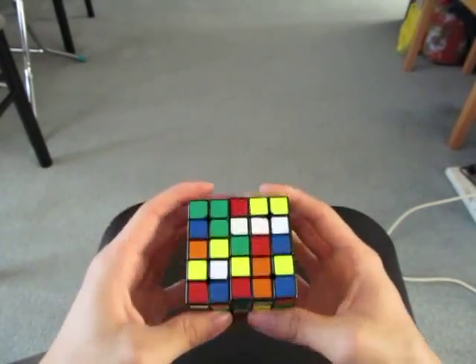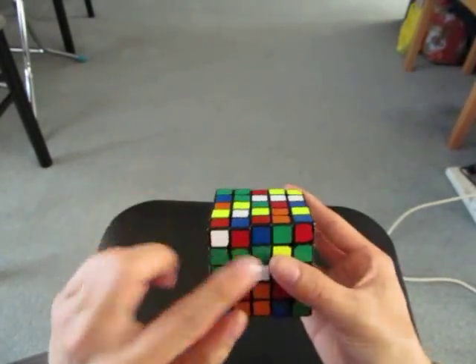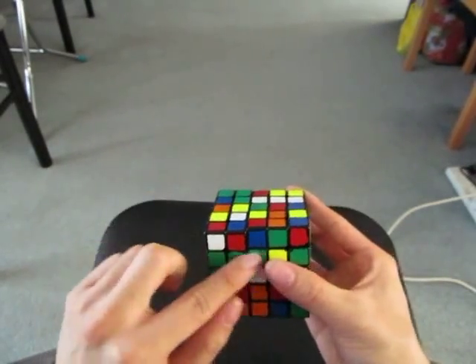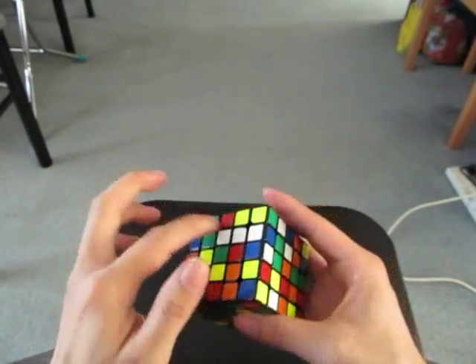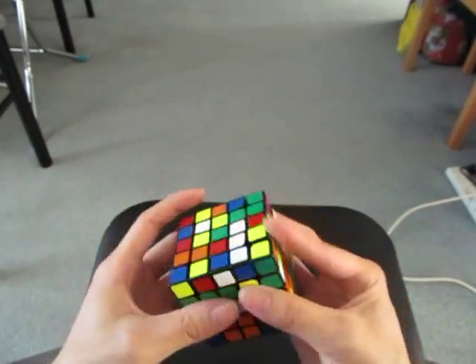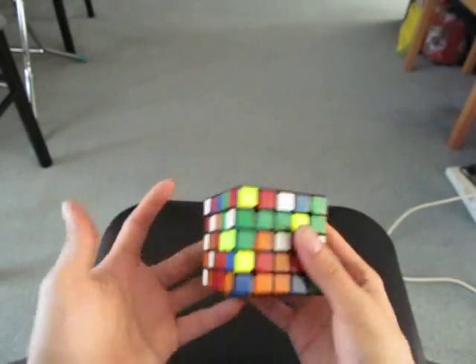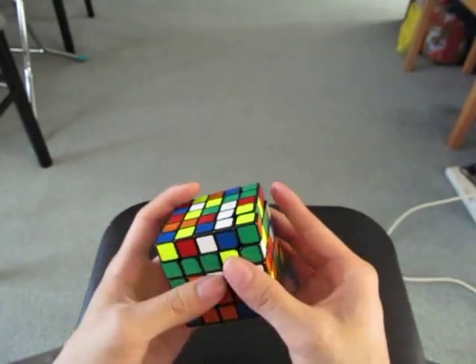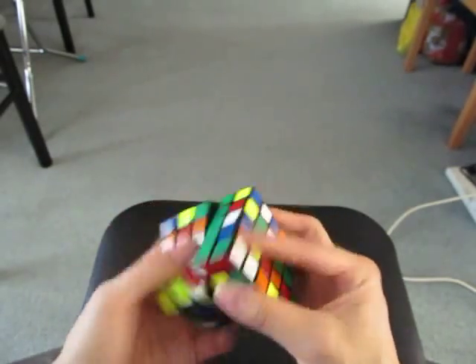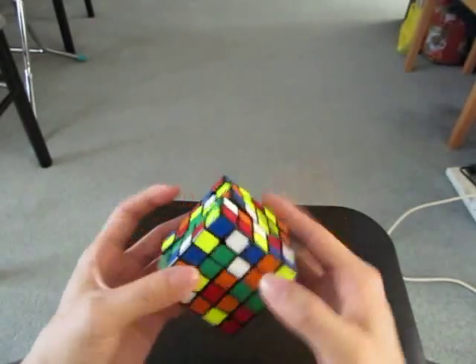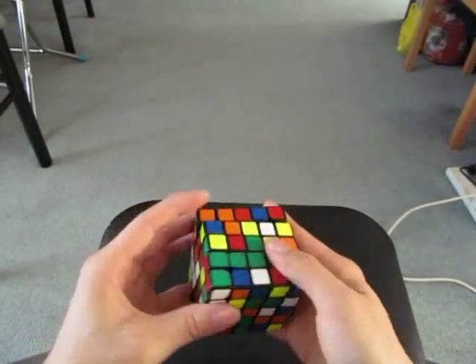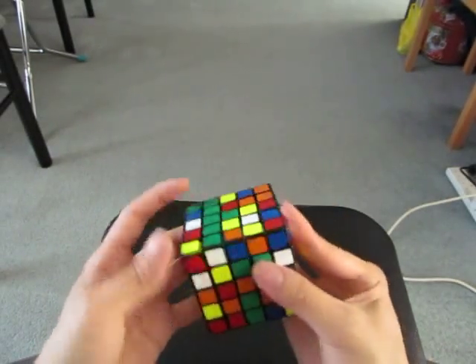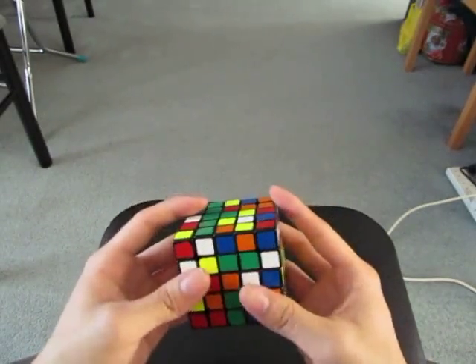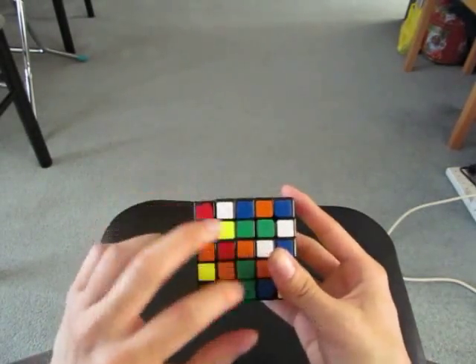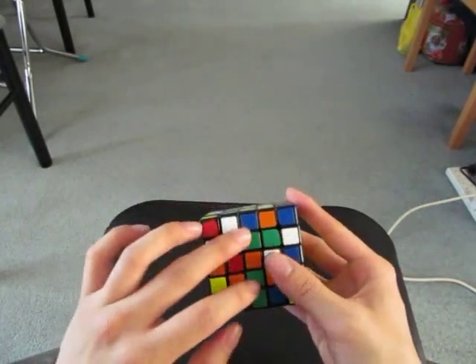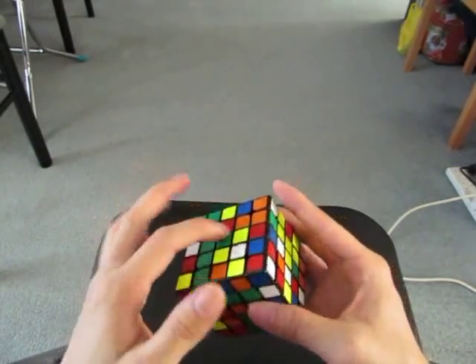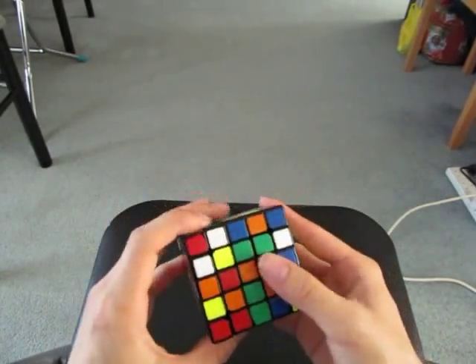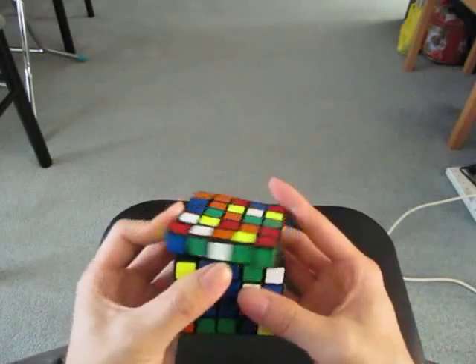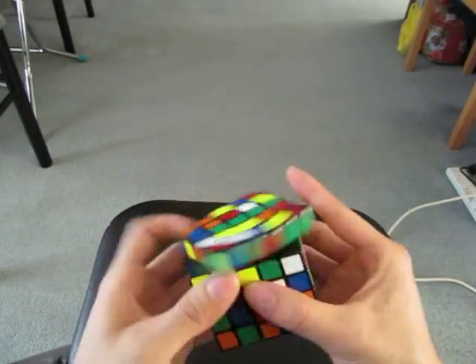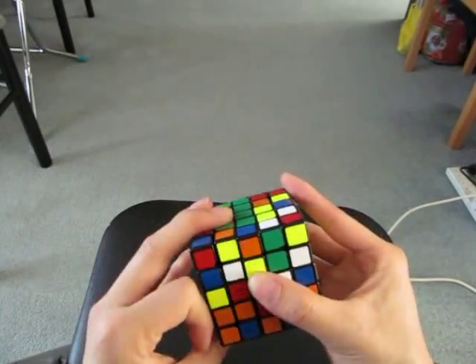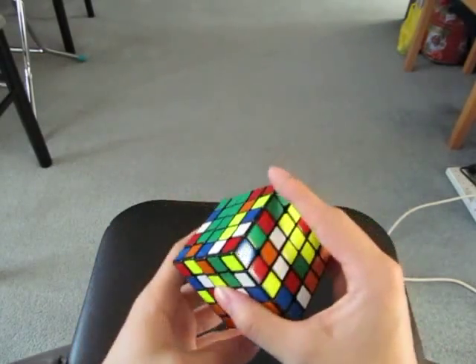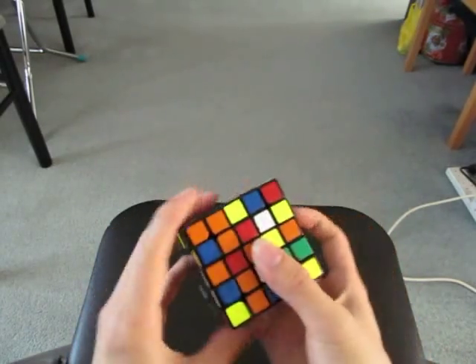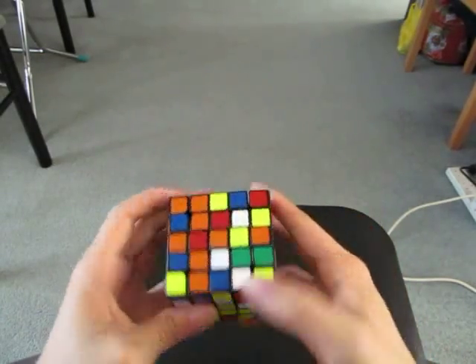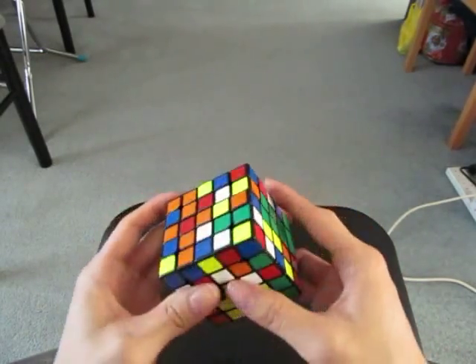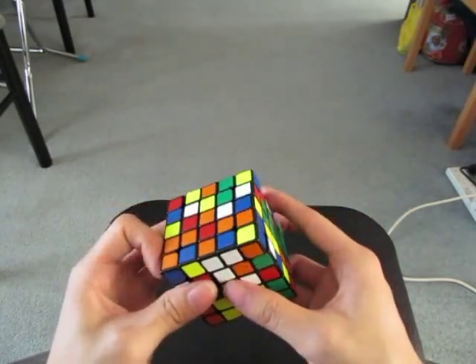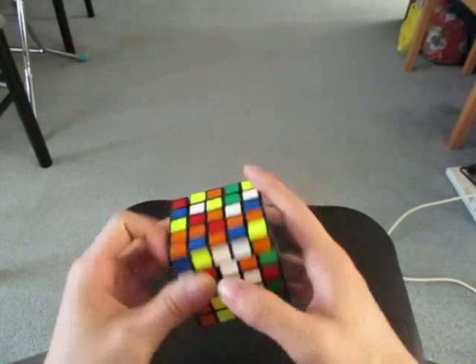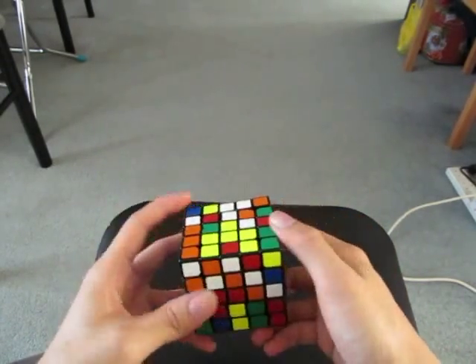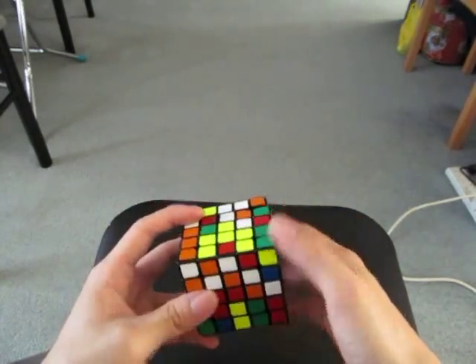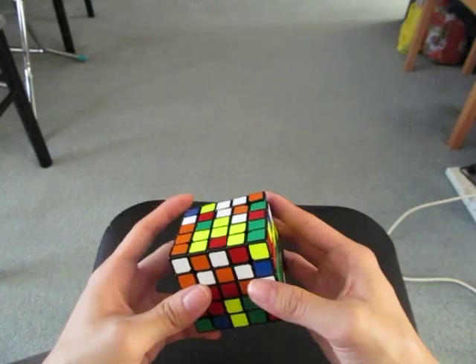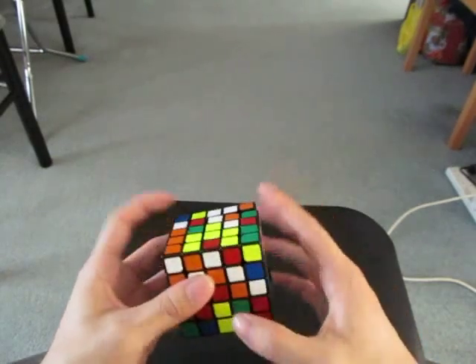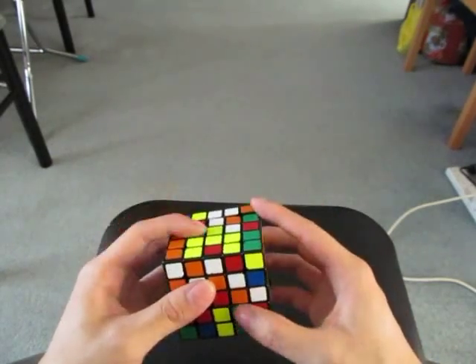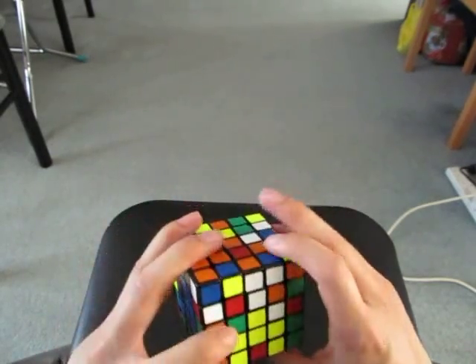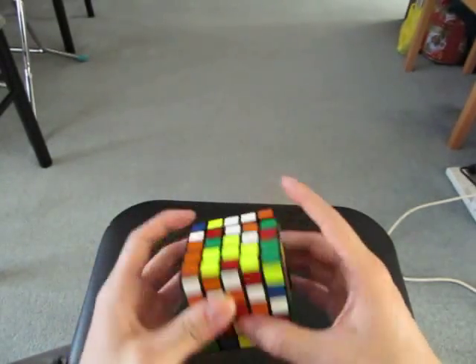I see these two and this one, so I'm going to make a 1x3 on top. These two. I'm going to move this here, and then these two. These three. These three.